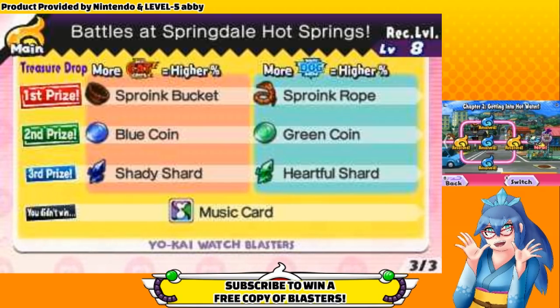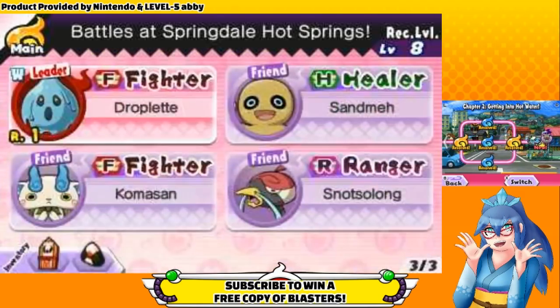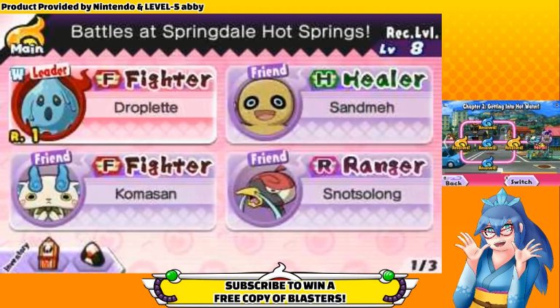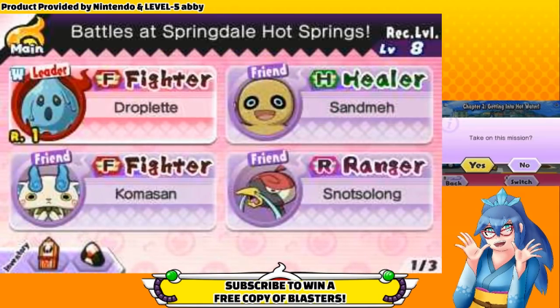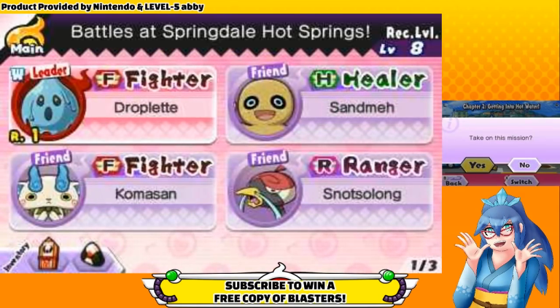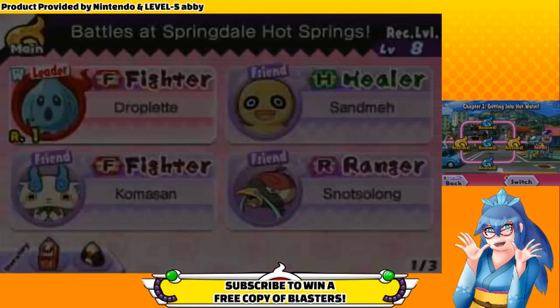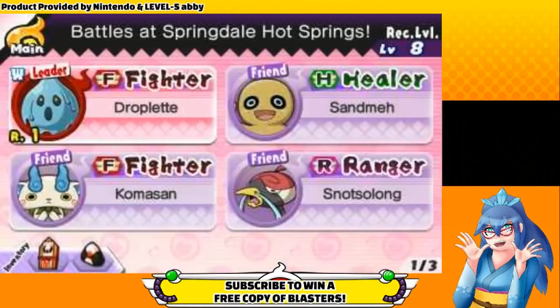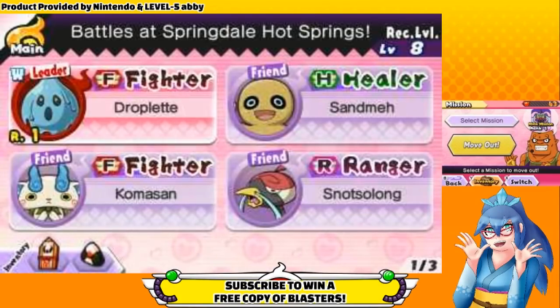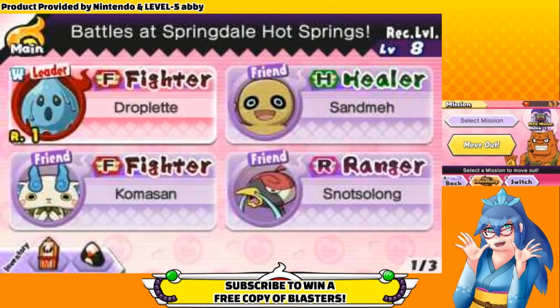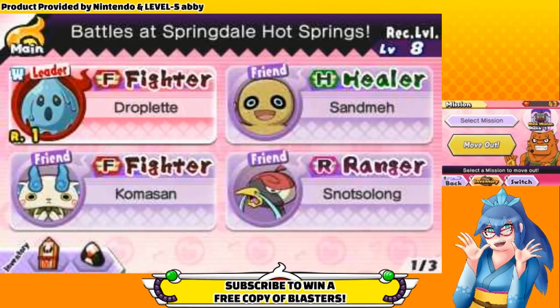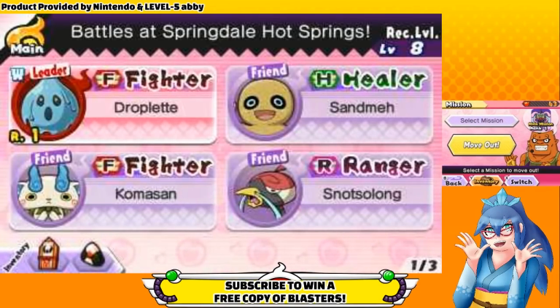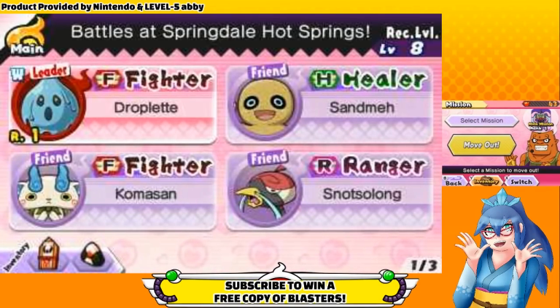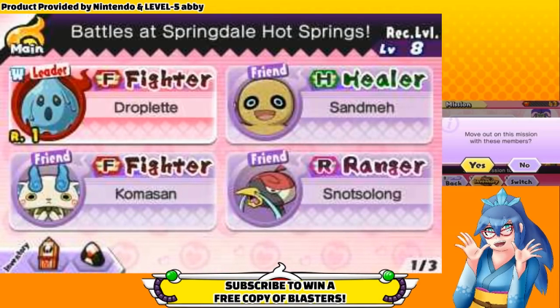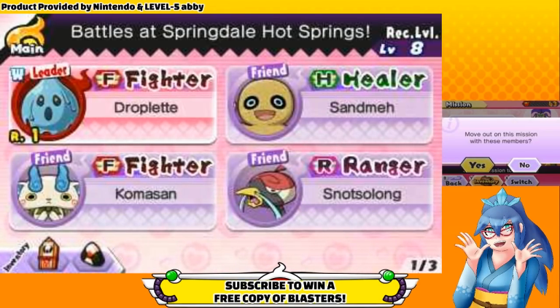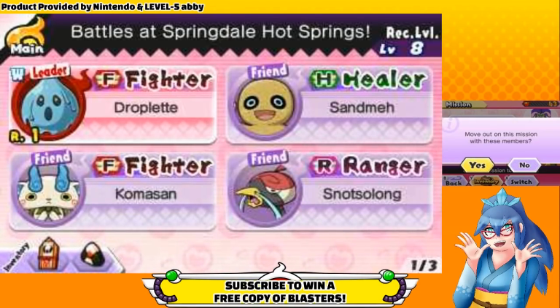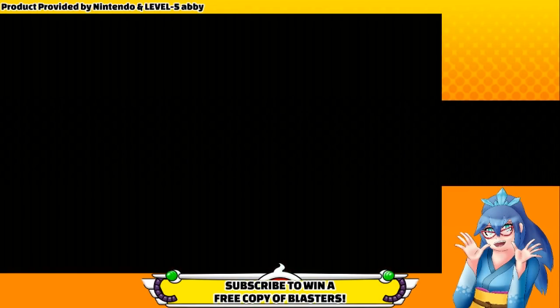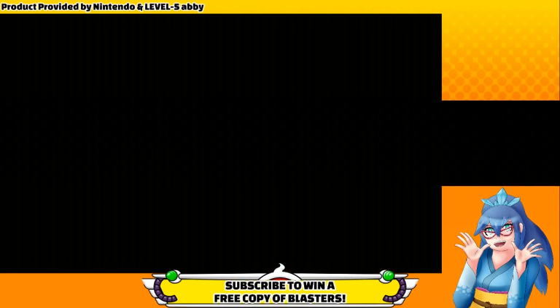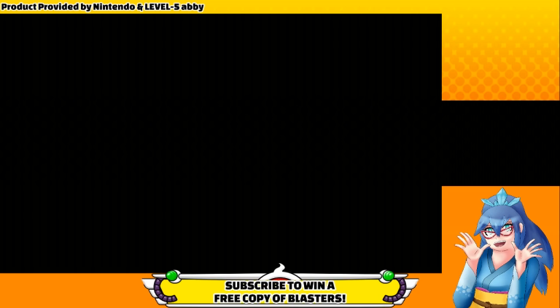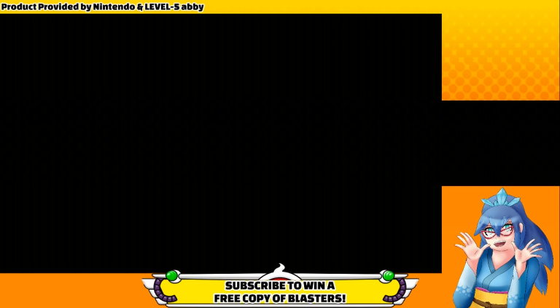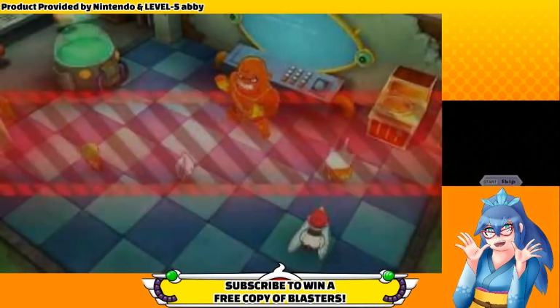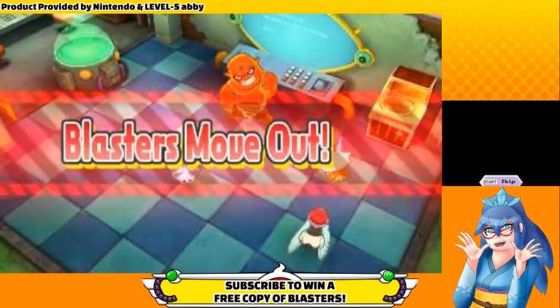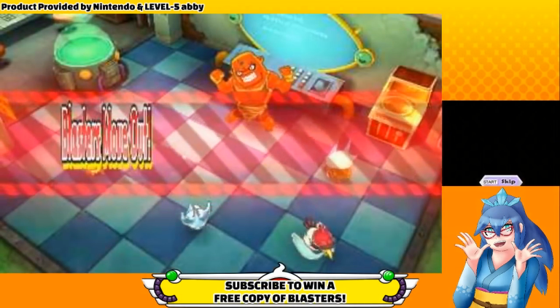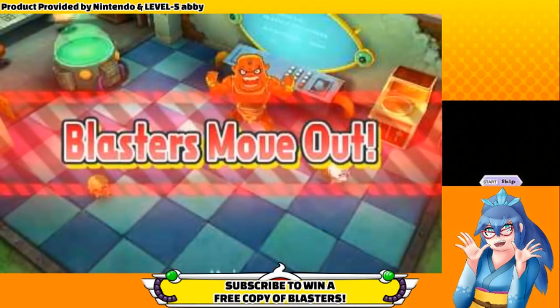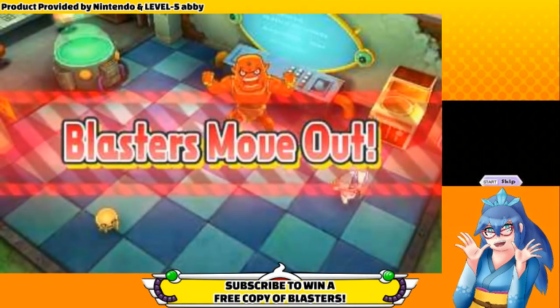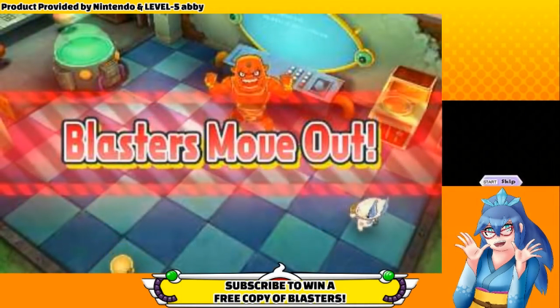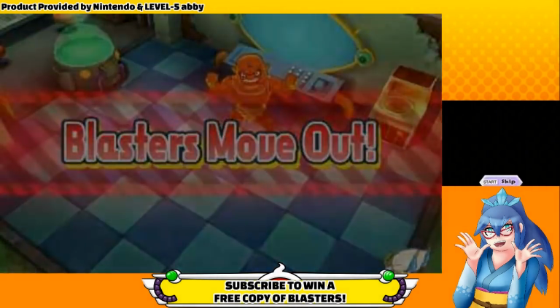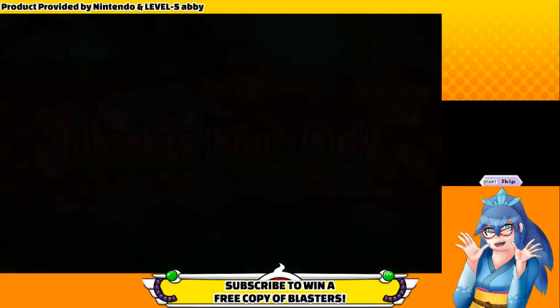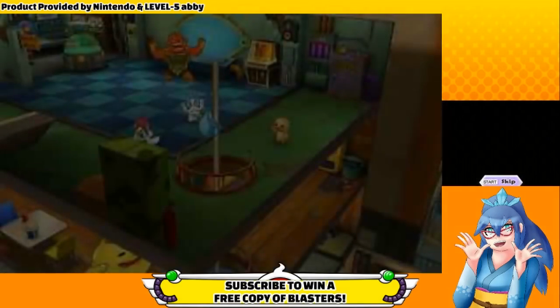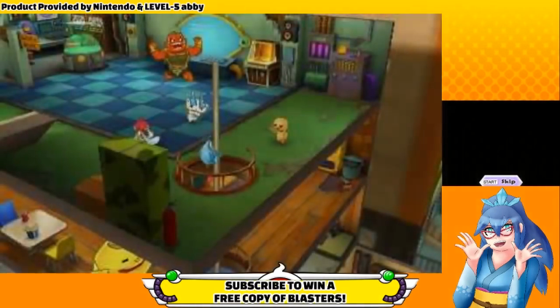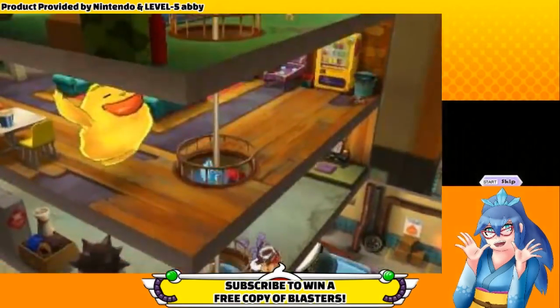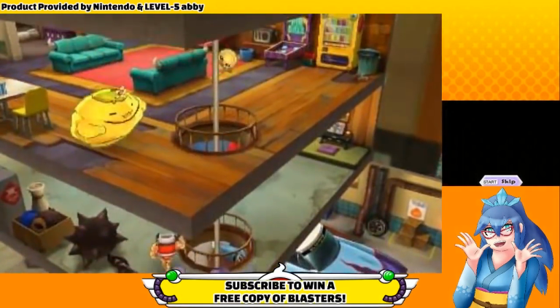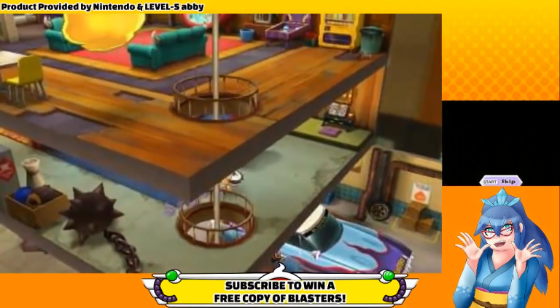If this guide helps you out, make sure to subscribe and turn on notifications. Anyone who subscribes can enter to win a free physical or digital copy of Yo-Kai Watch Blasters, Red Cat Core or White Dog Squad, your choice, by clicking the link in the description.